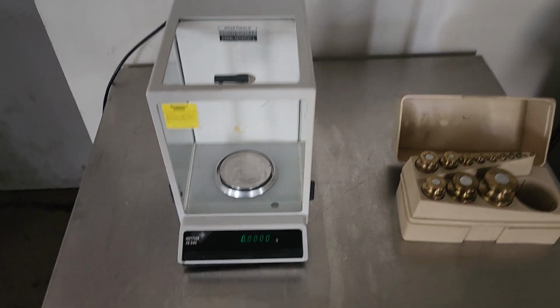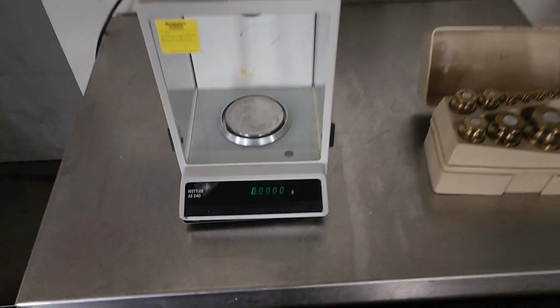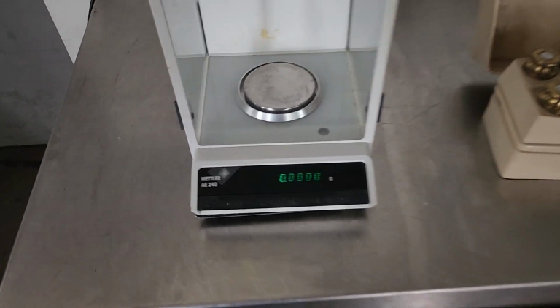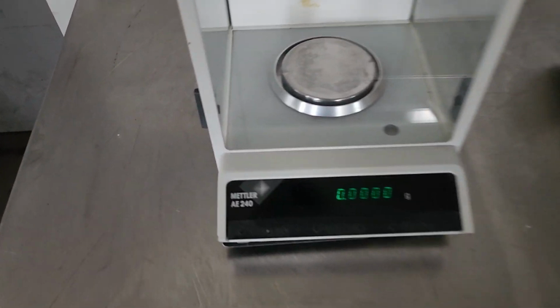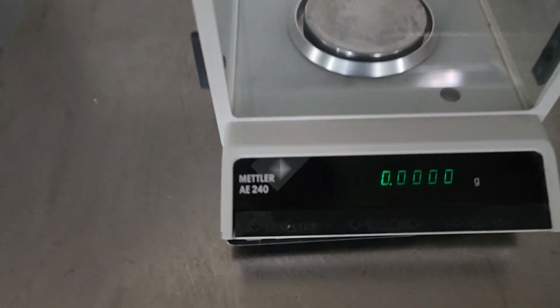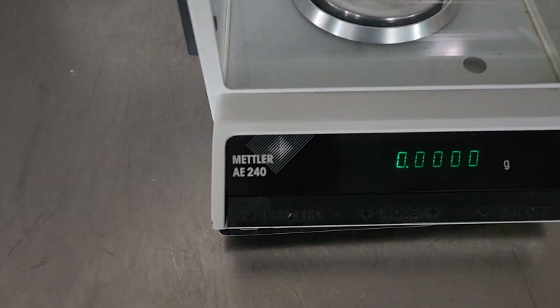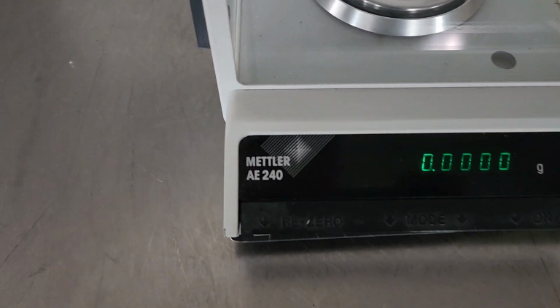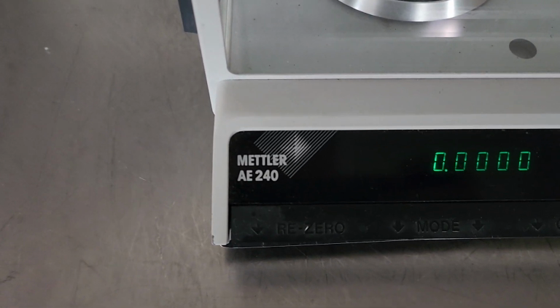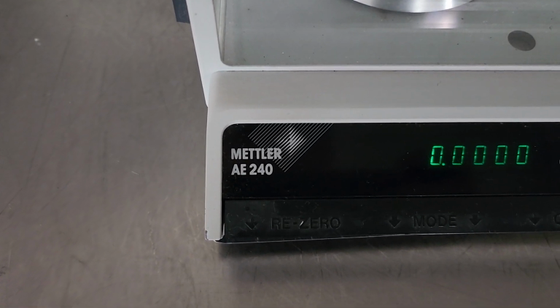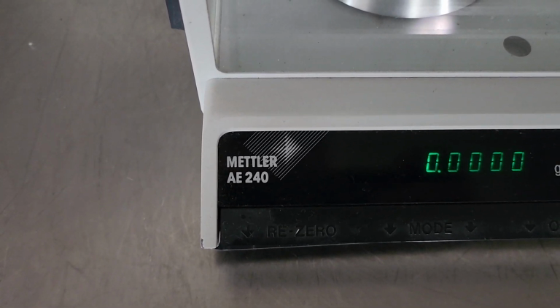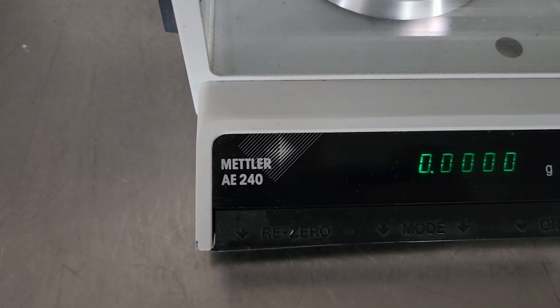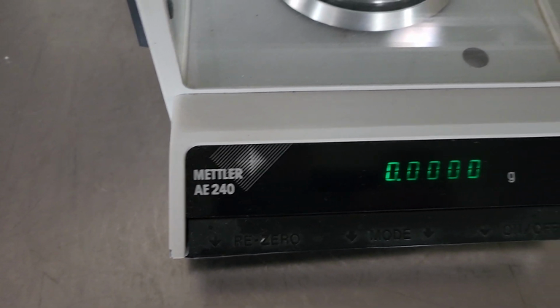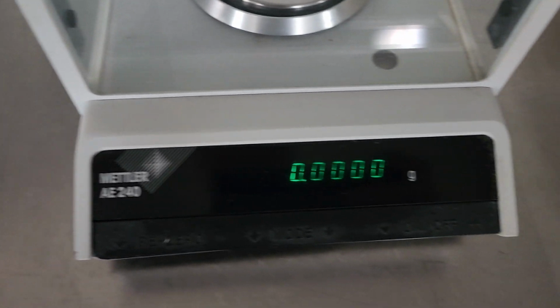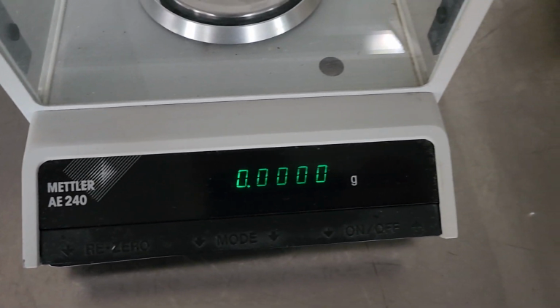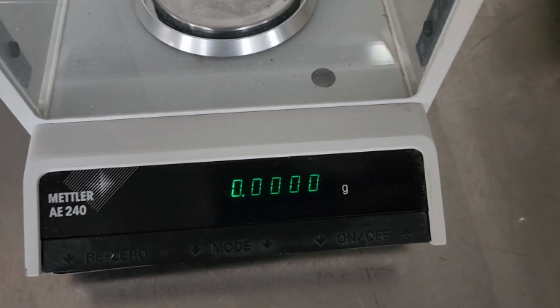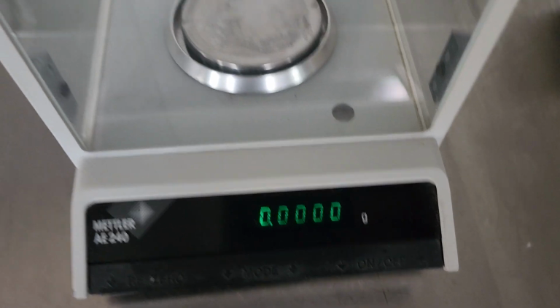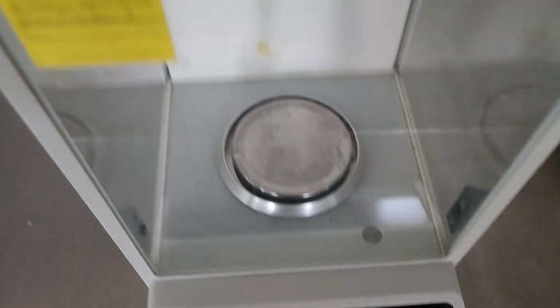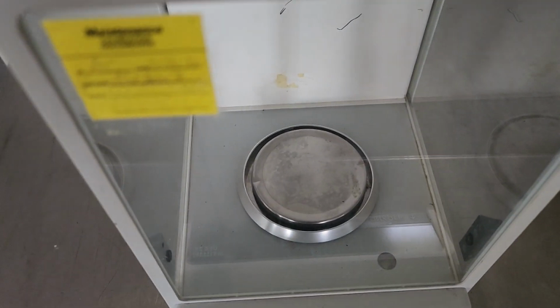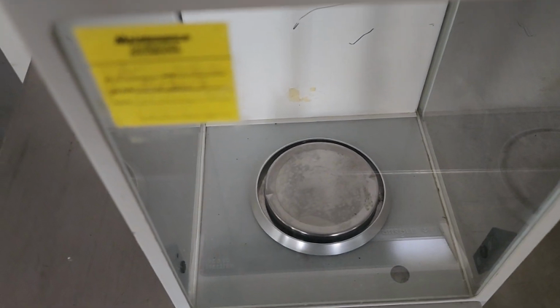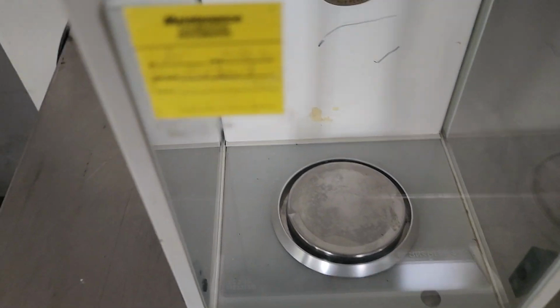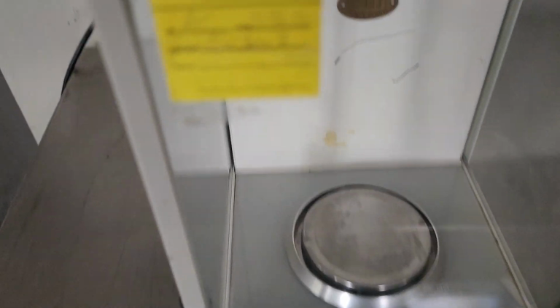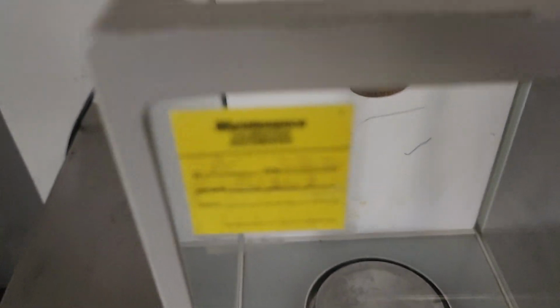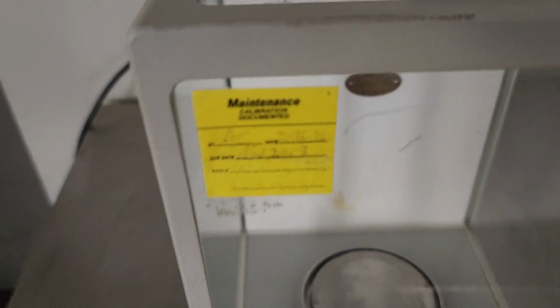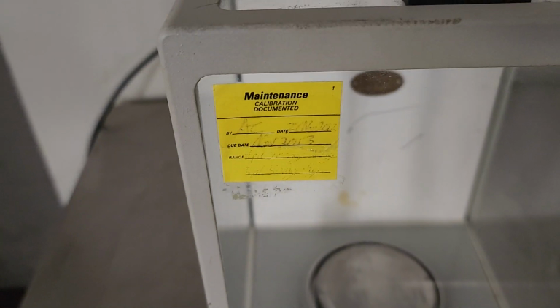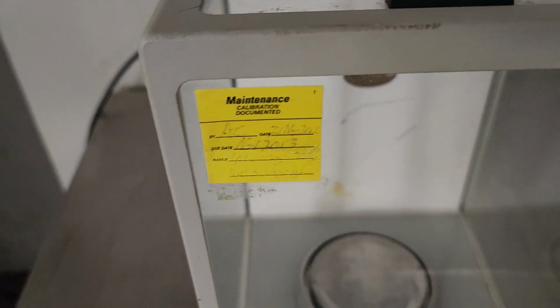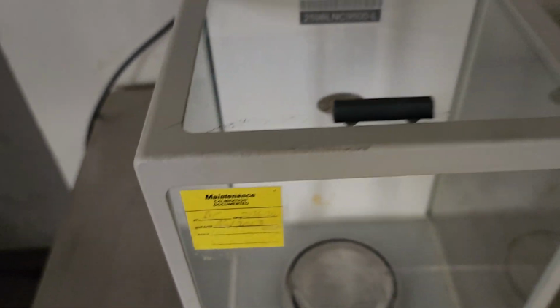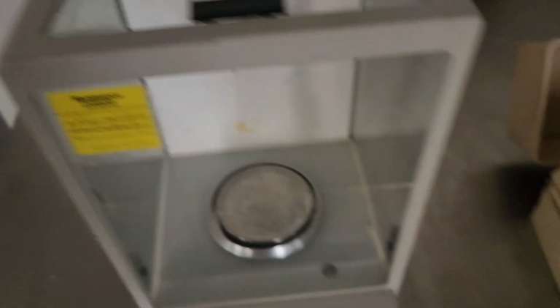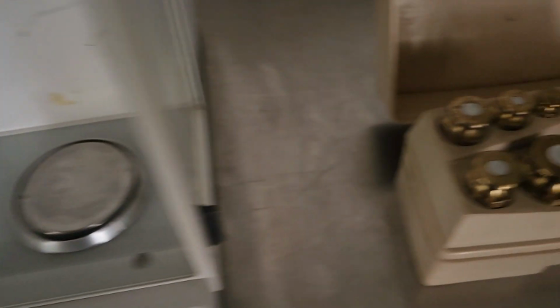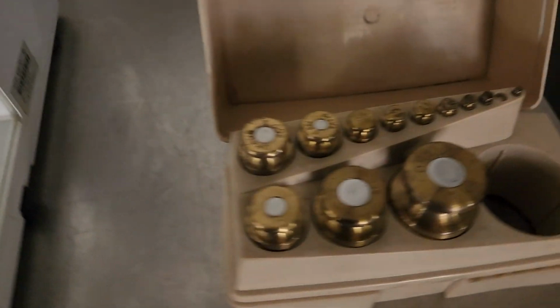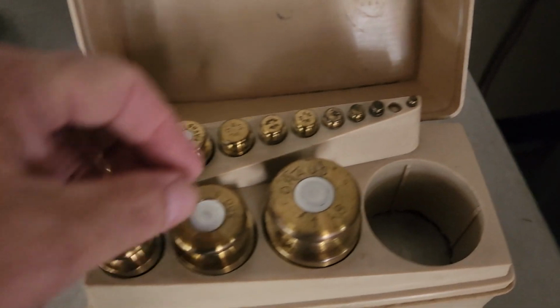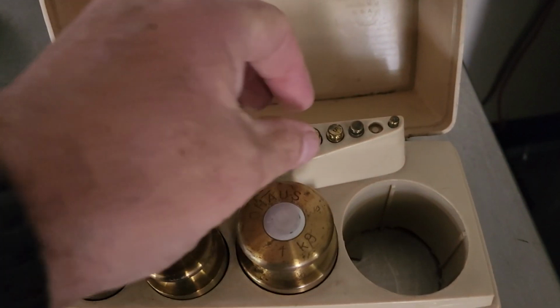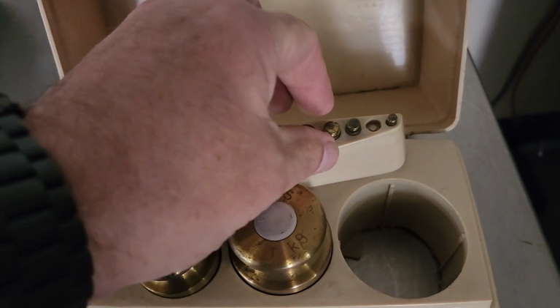This is a Mettler AE240S. Right now I've got it zeroed. I've got my weight set here.